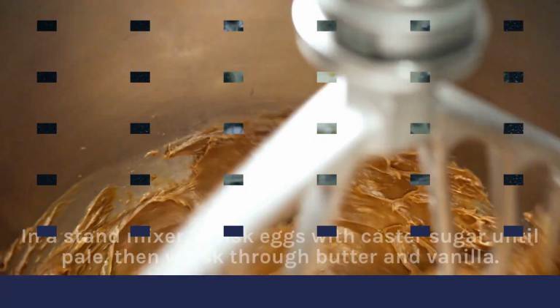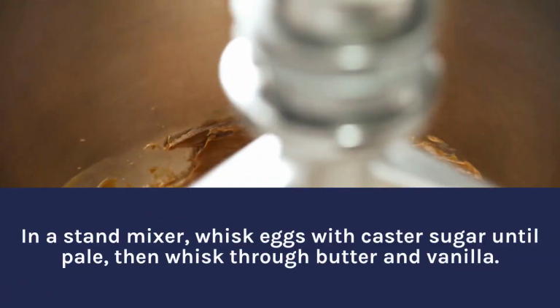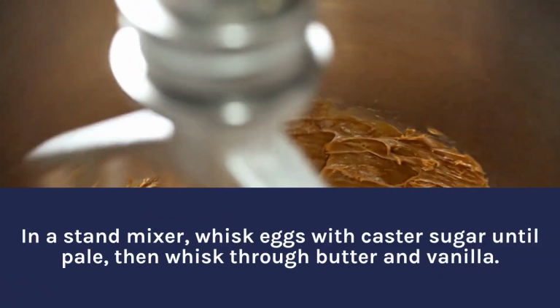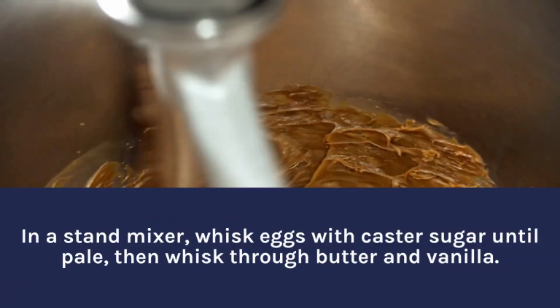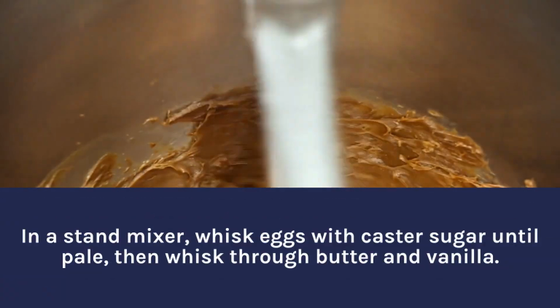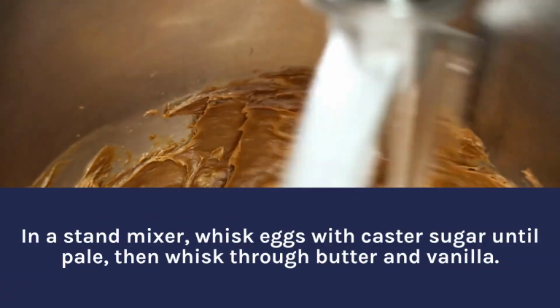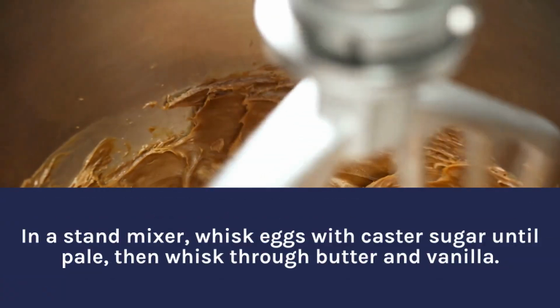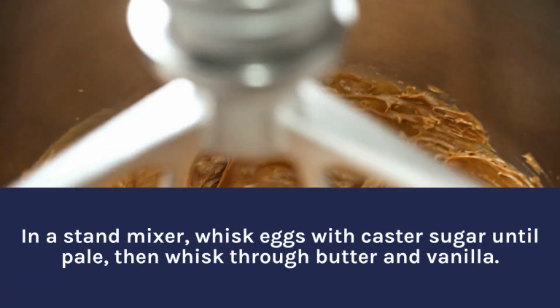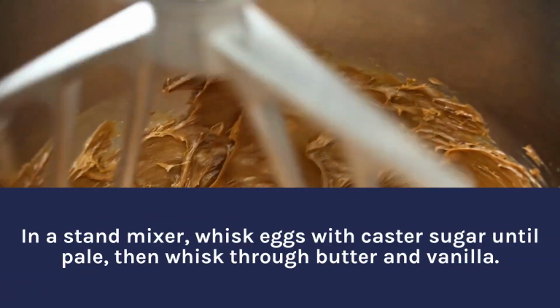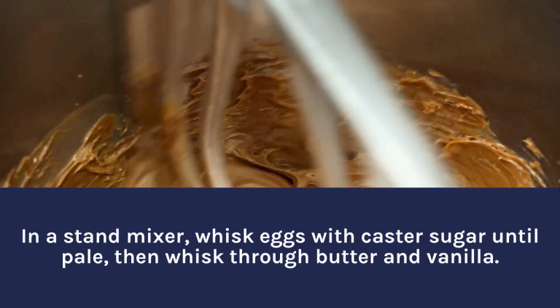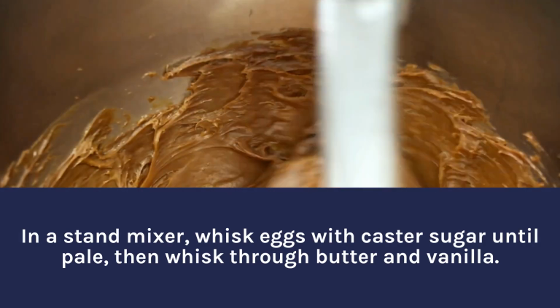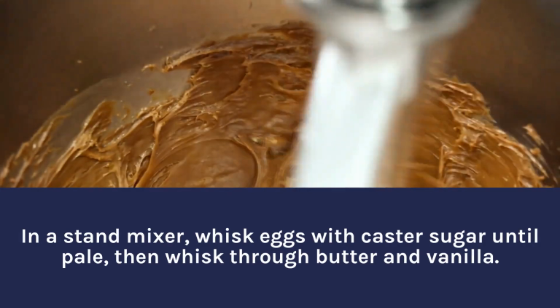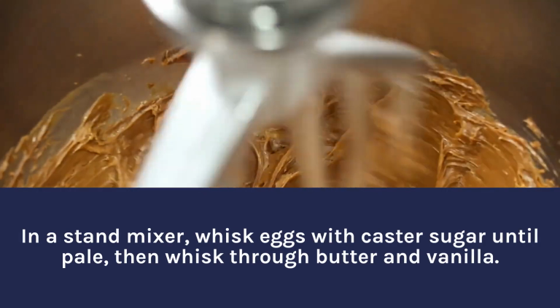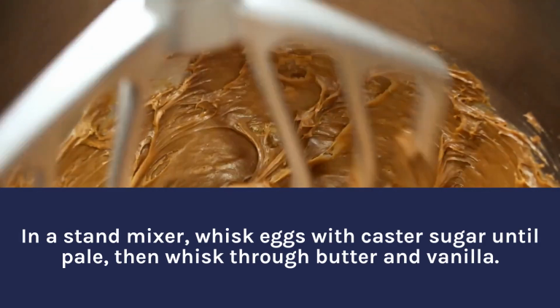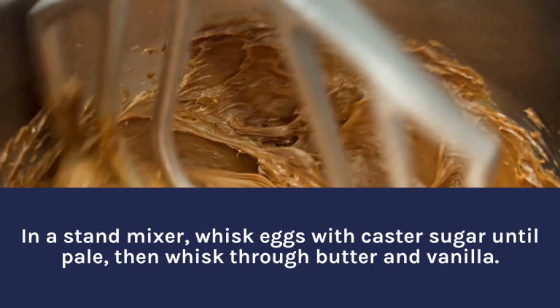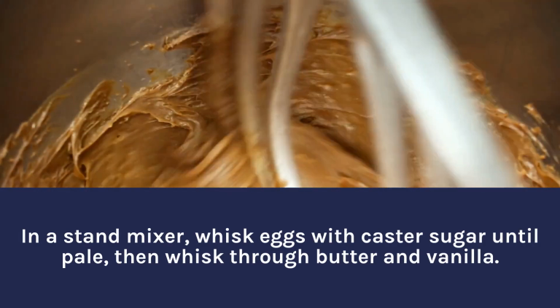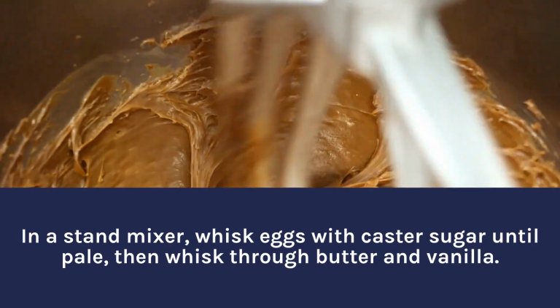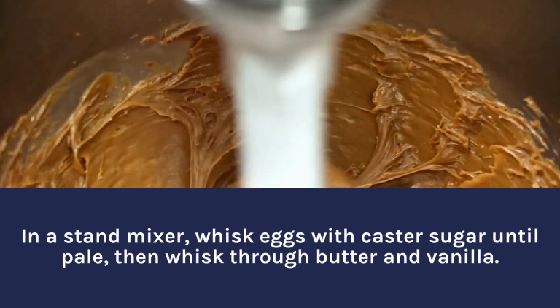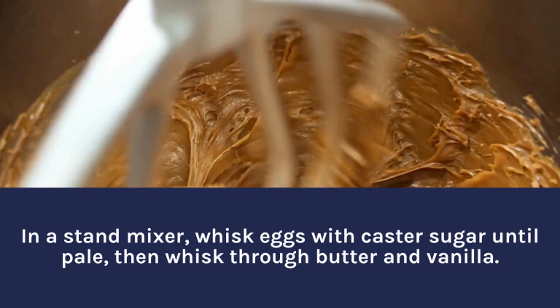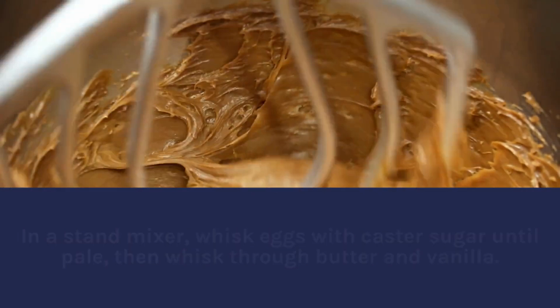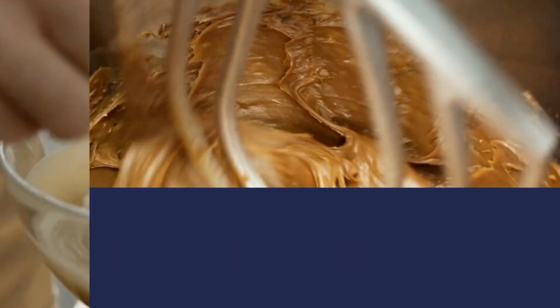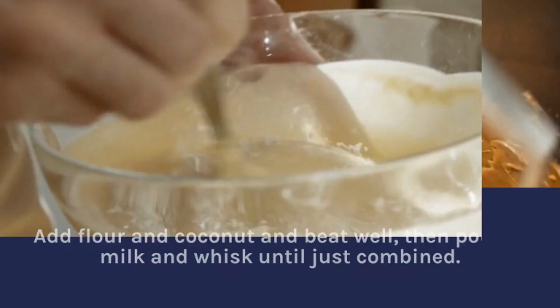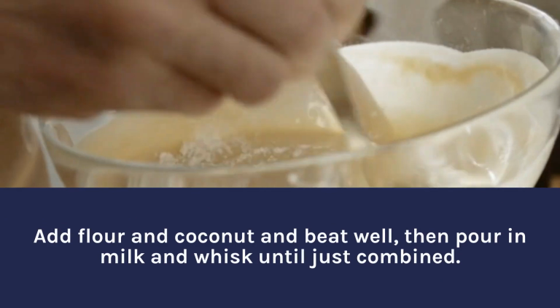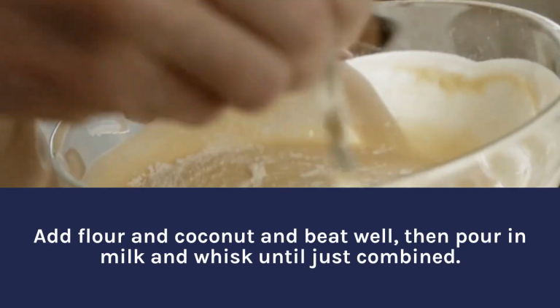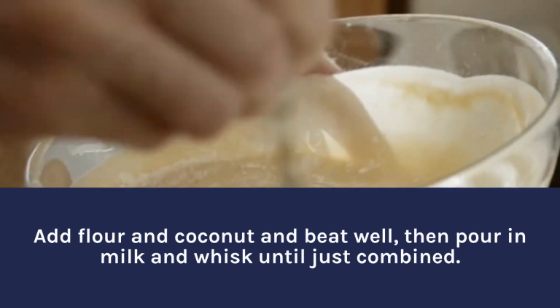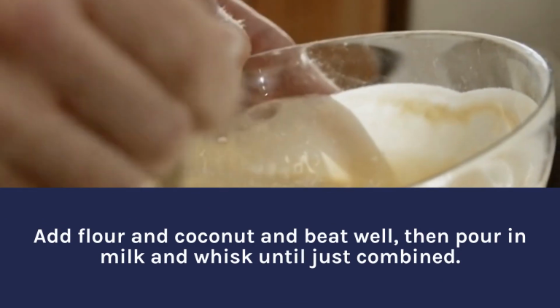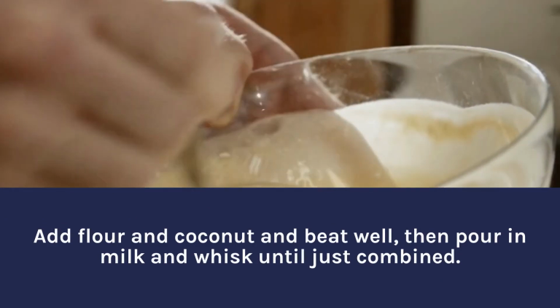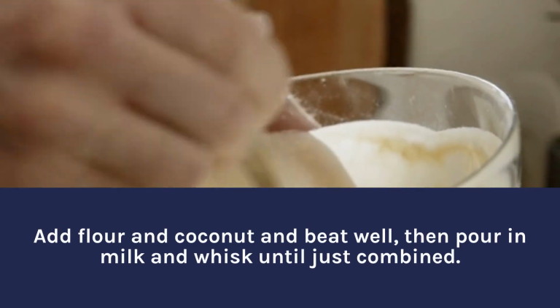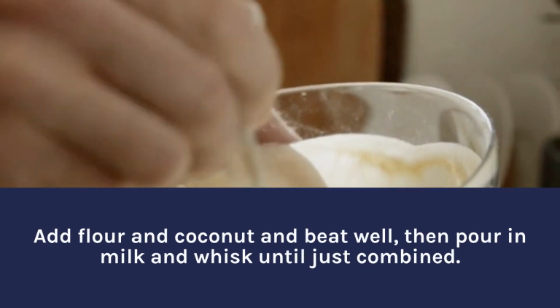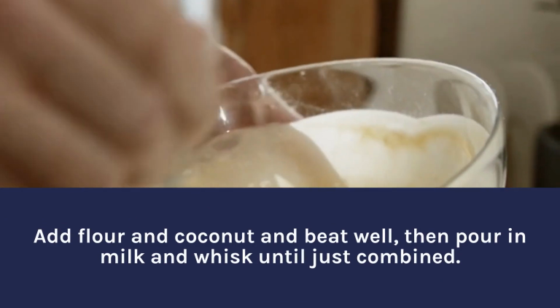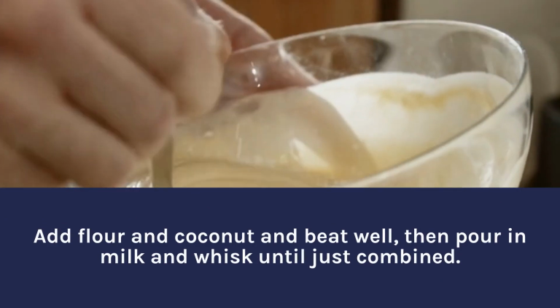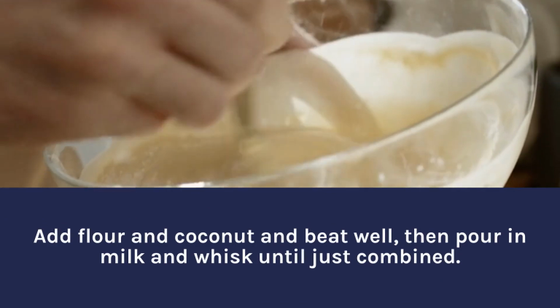In a stand mixer, whisk eggs with castor sugar until pale, then whisk through butter and vanilla. Add flour and coconut and beat well, then pour in milk and whisk until just combined.